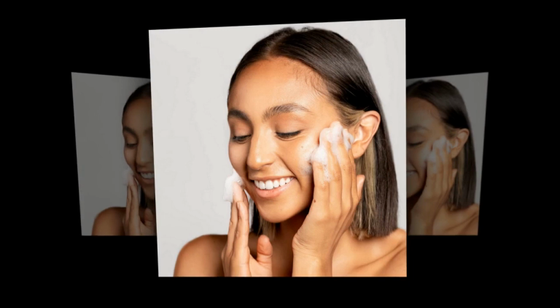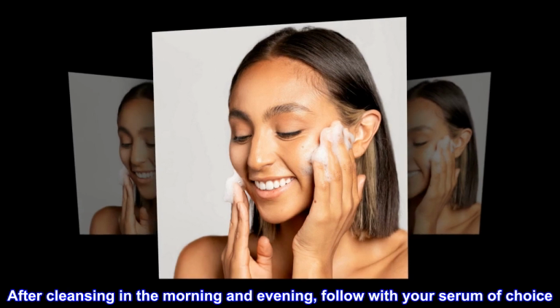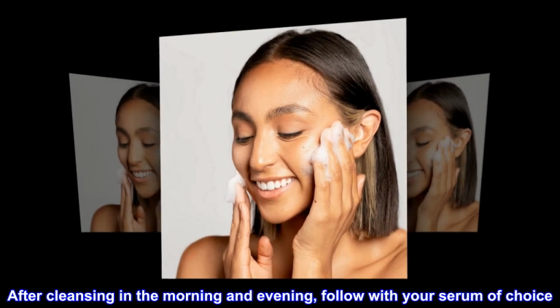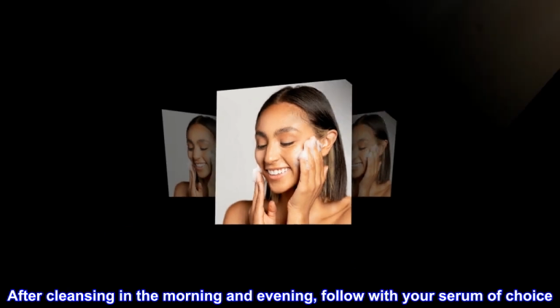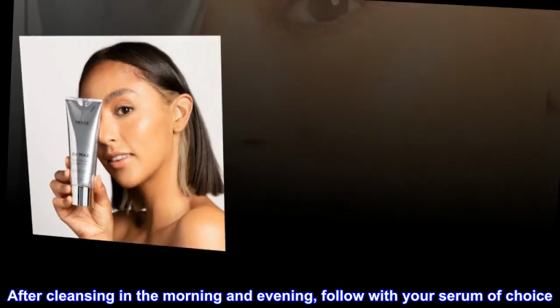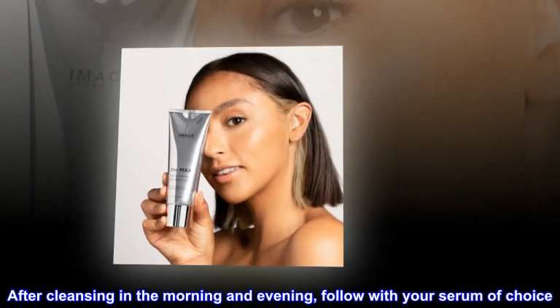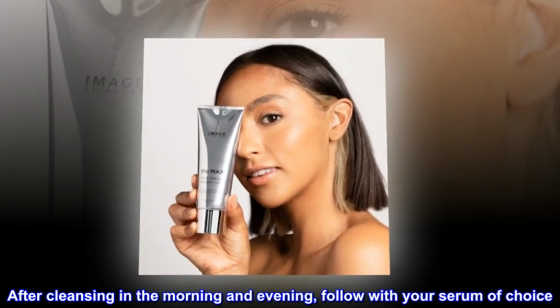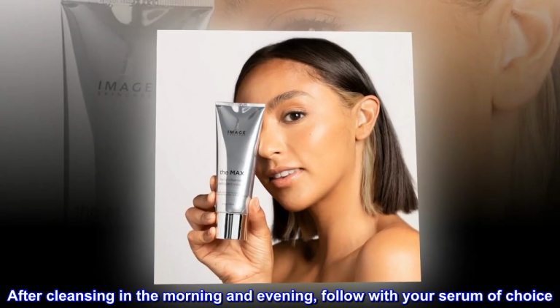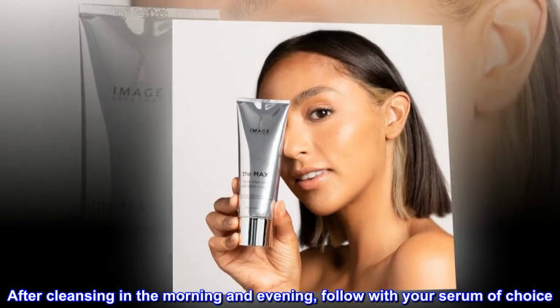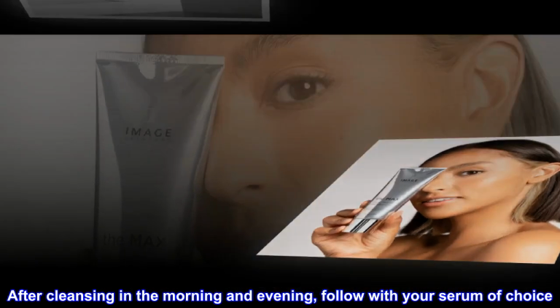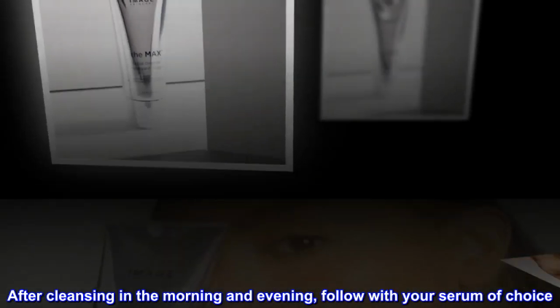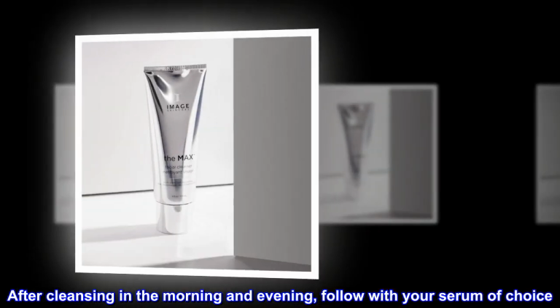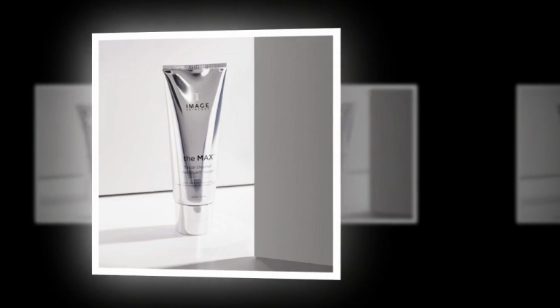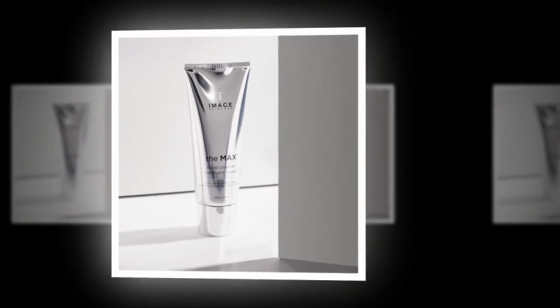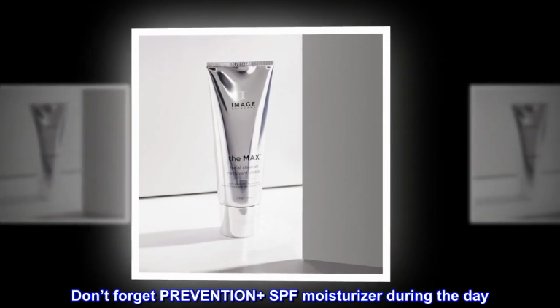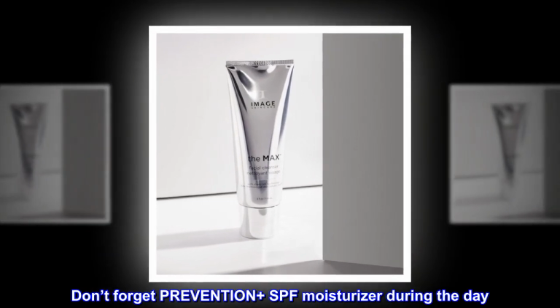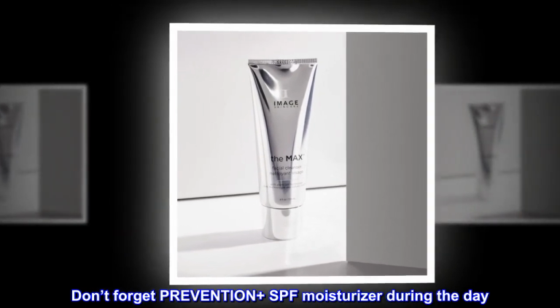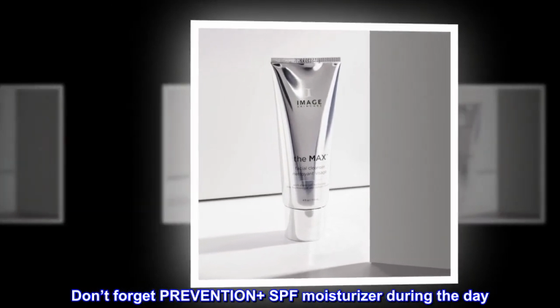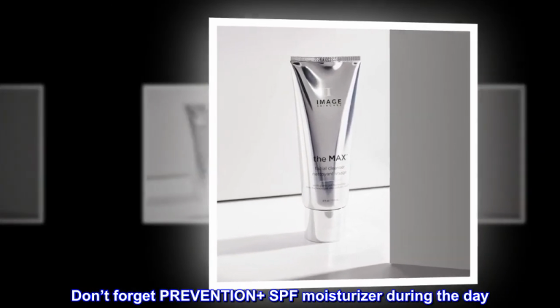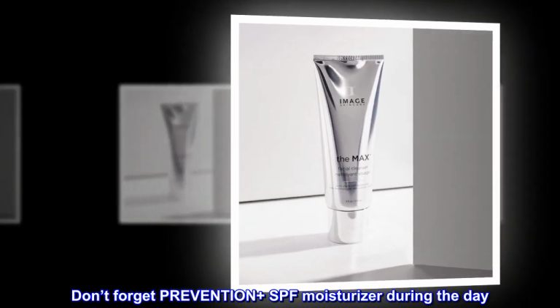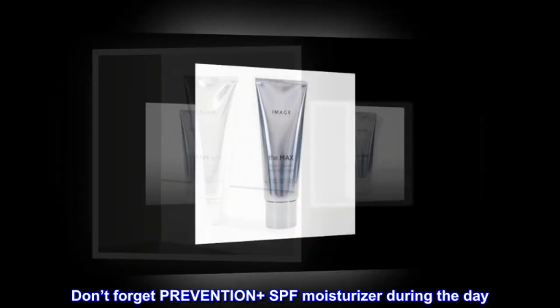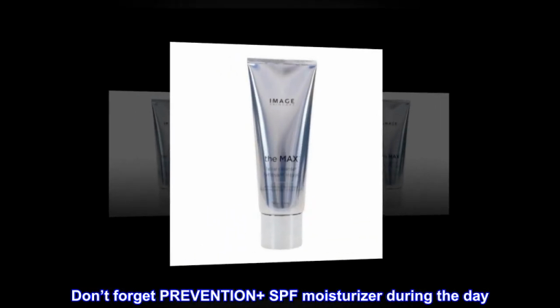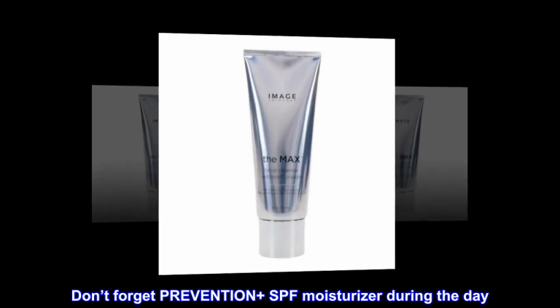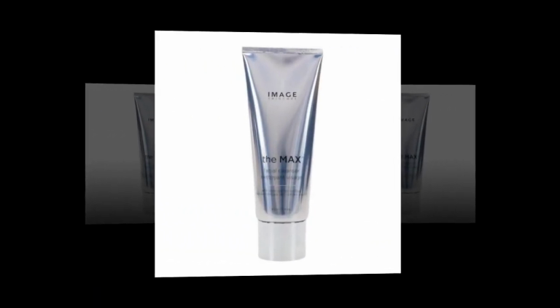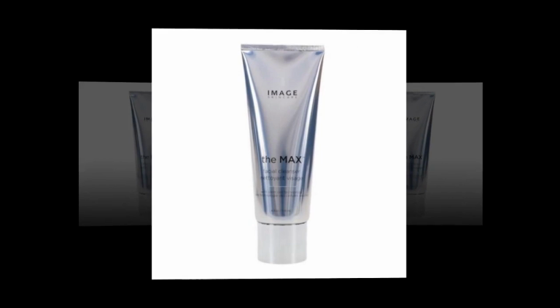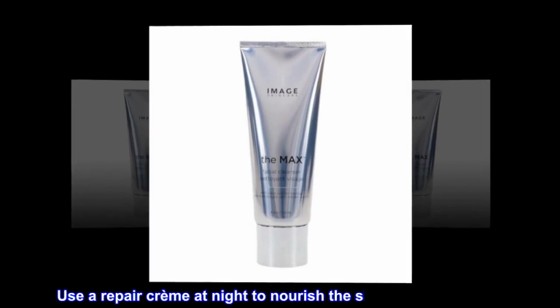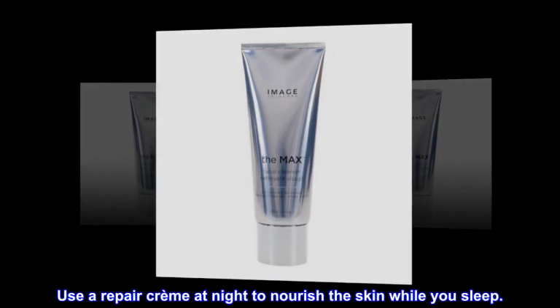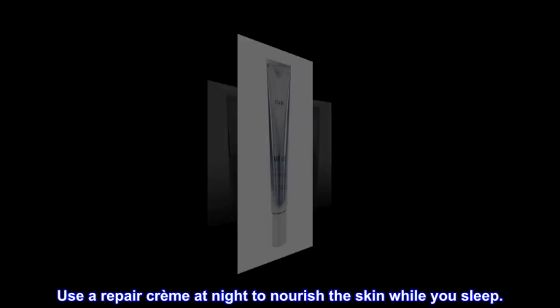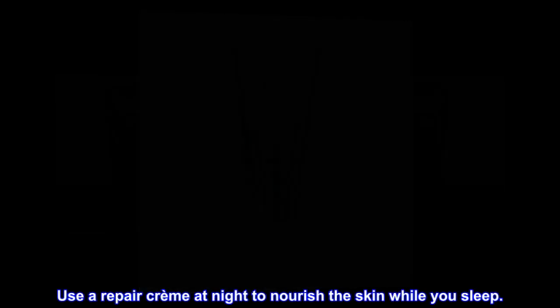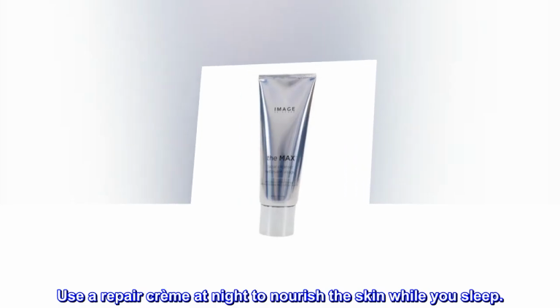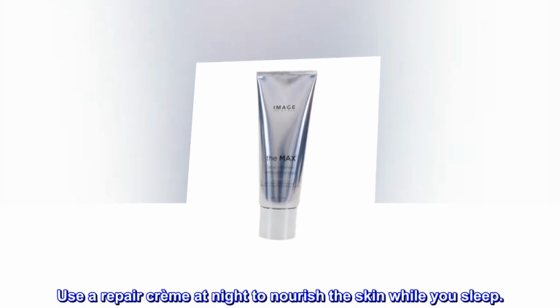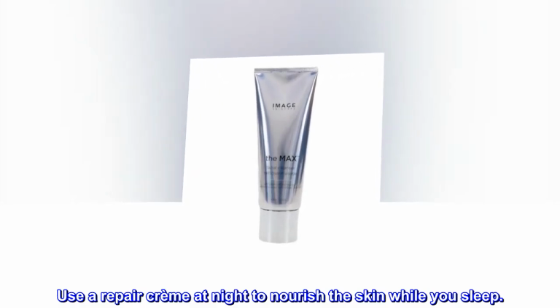After cleansing in the morning and evening, follow with your serum of choice. Don't forget prevention plus SPF moisturizer during the day. Use a repair cream at night to nourish the skin while you sleep.